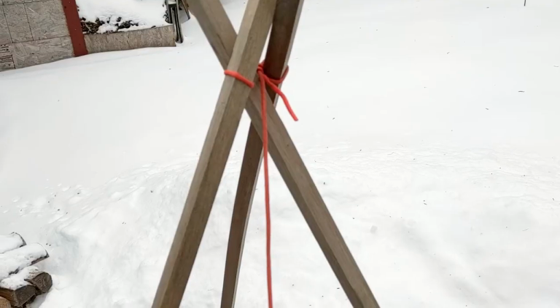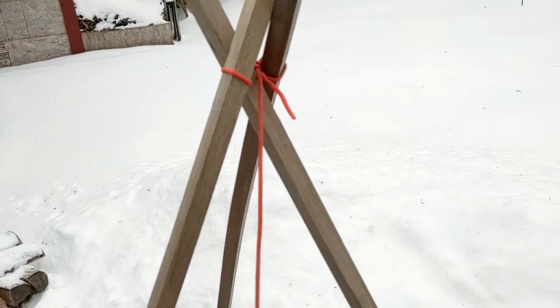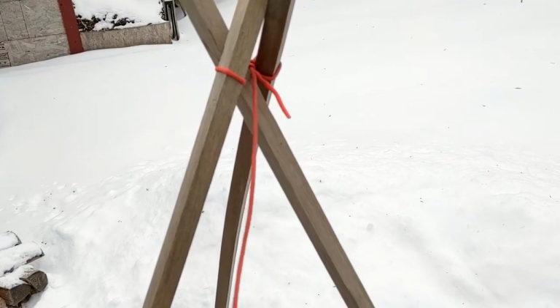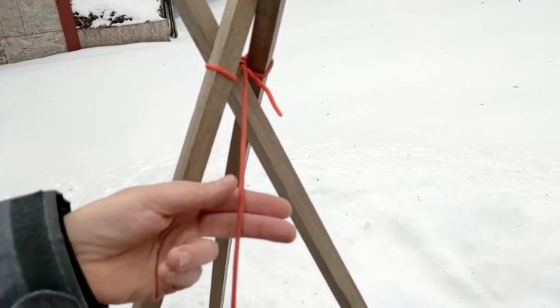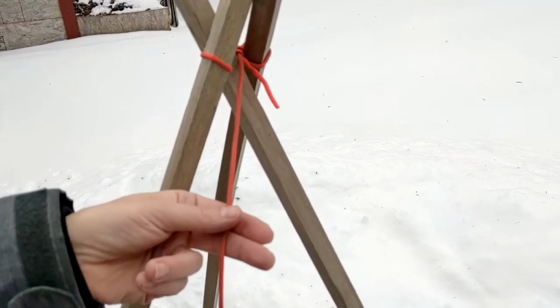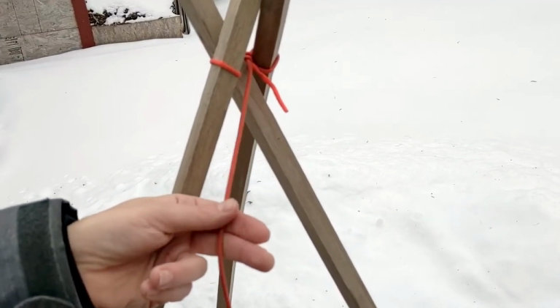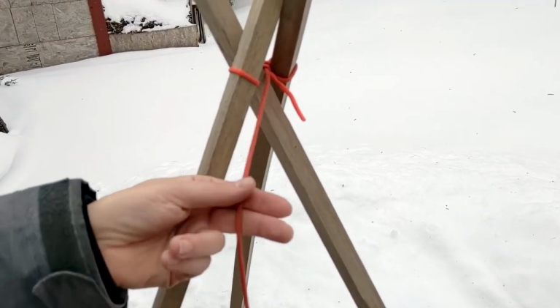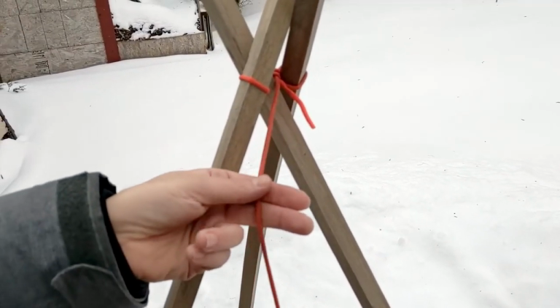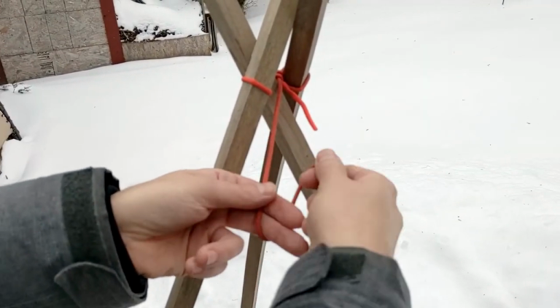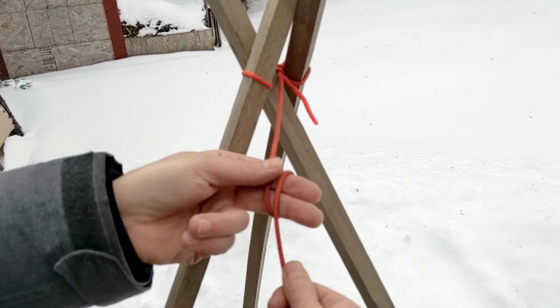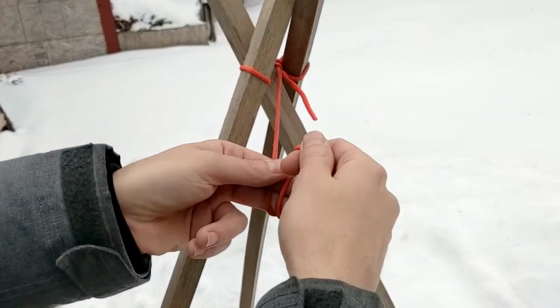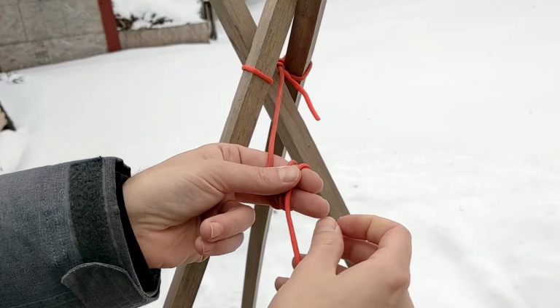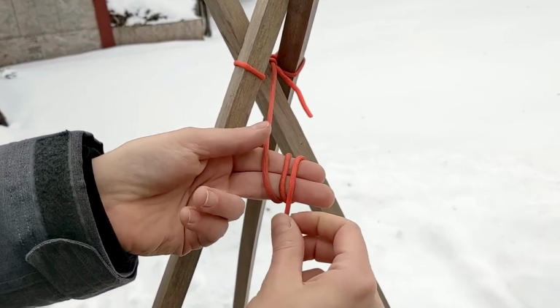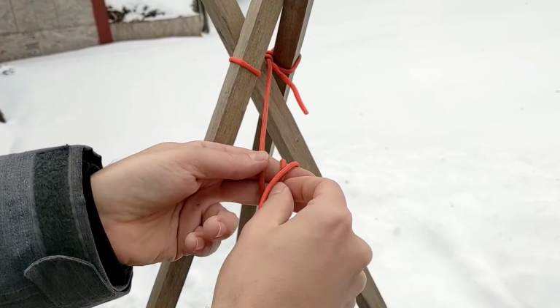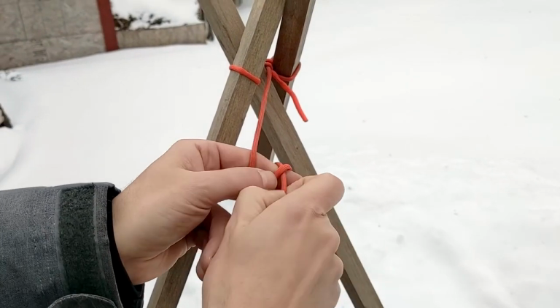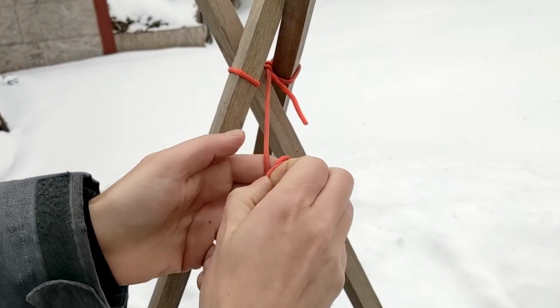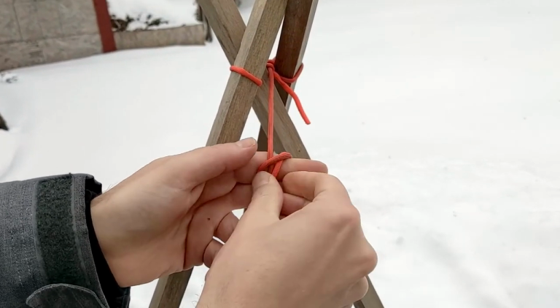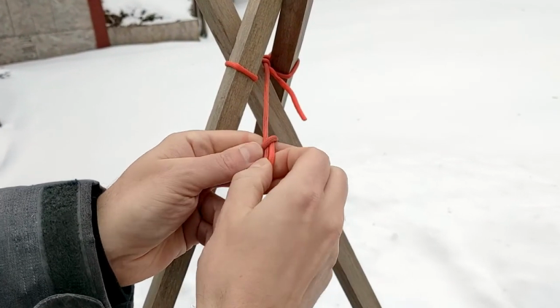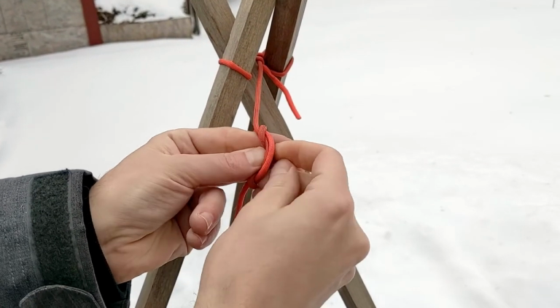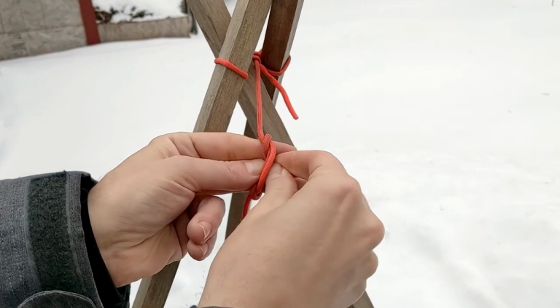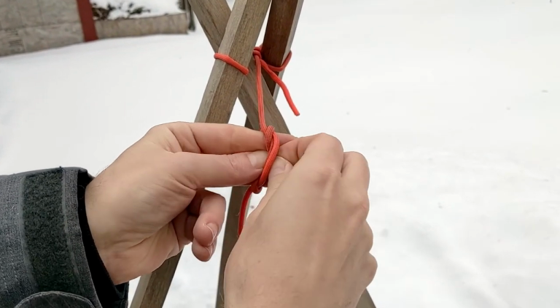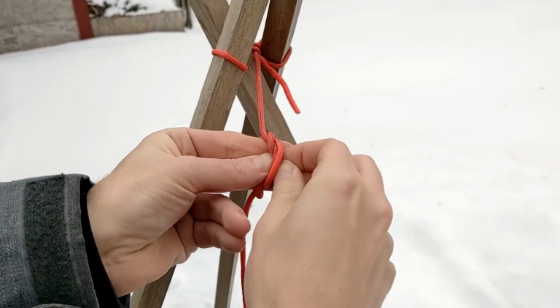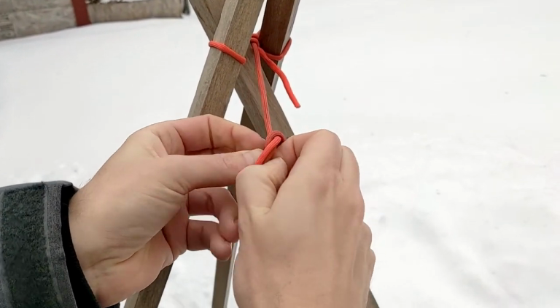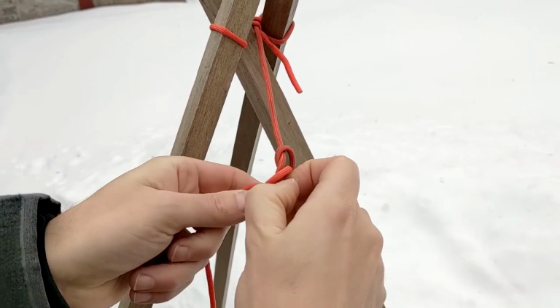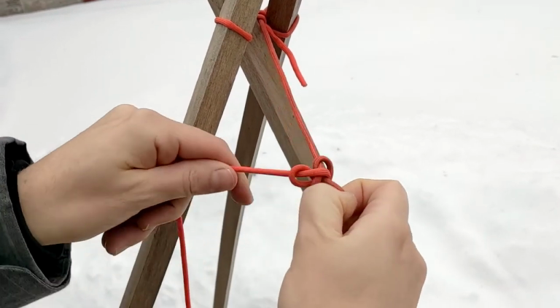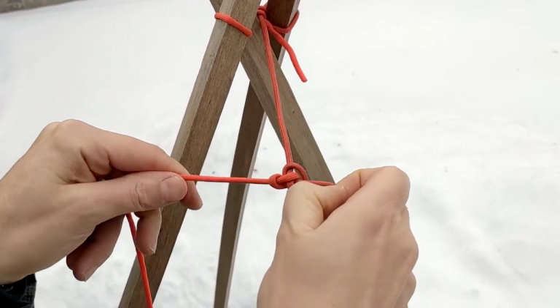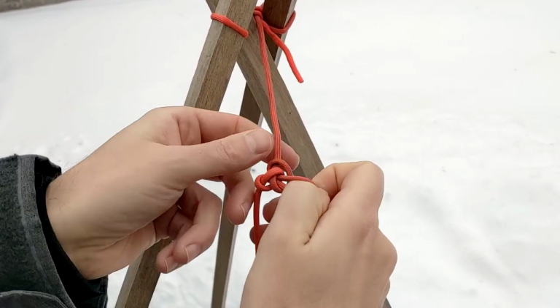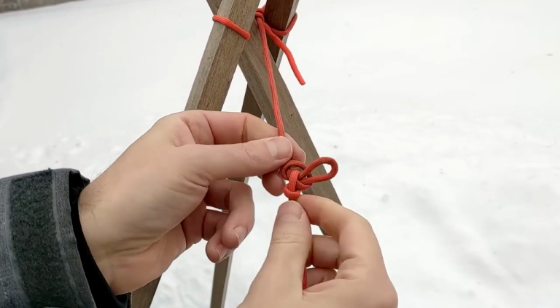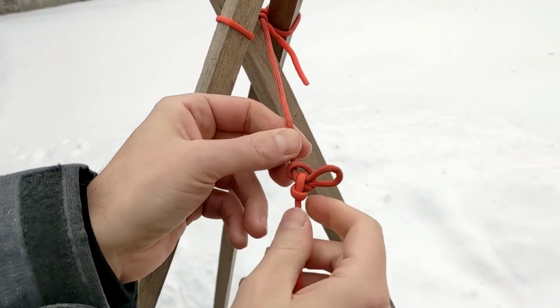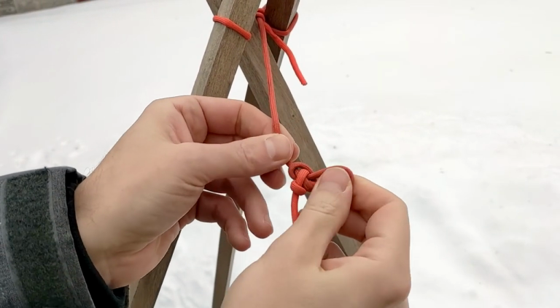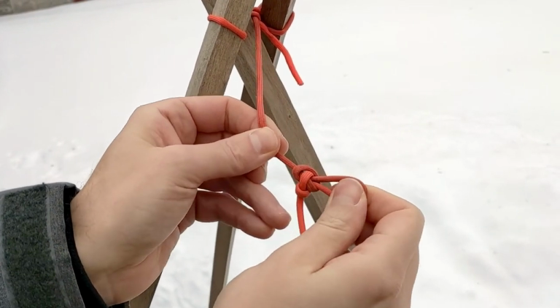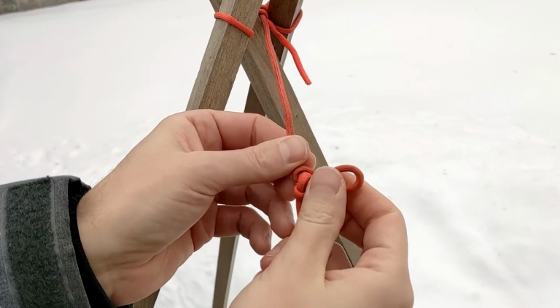Once we have a tripod, we can start making the height-adjusting mechanism. Tie a small alpine butterfly knot at the top of the cordage hanging from the tripod, which creates a fixed-size loop. This will act as a pulley, analogous to the operation of a trucker's hitch.